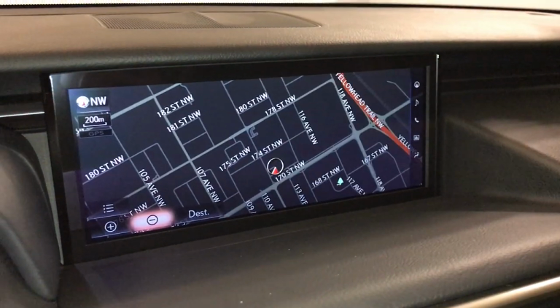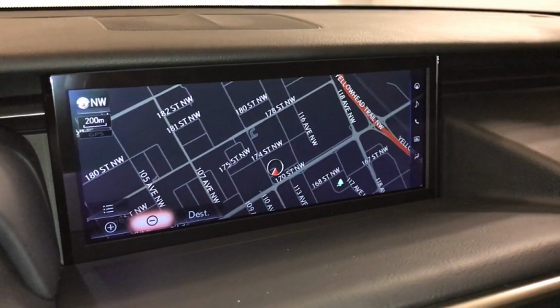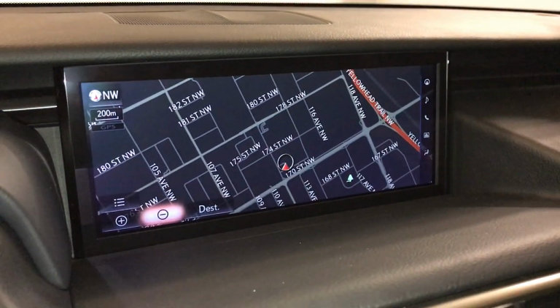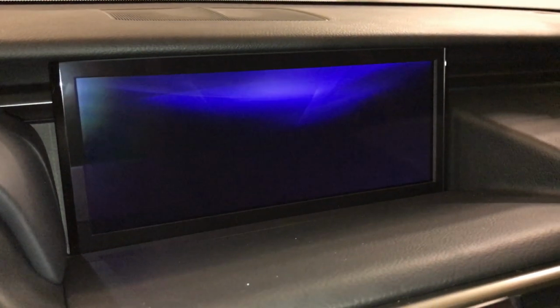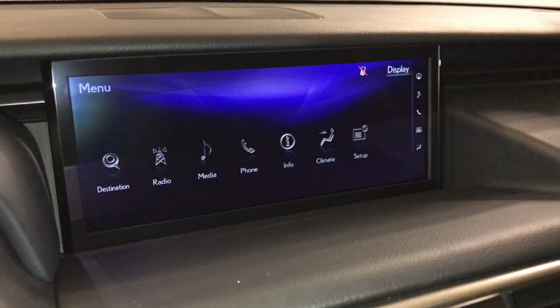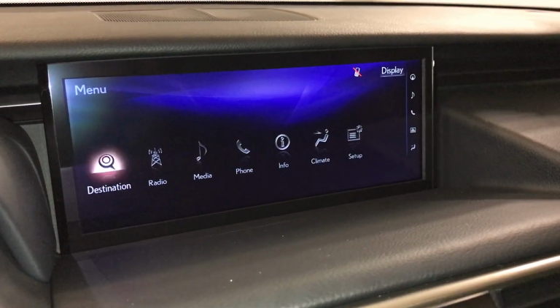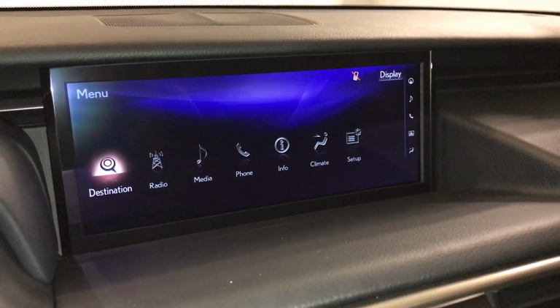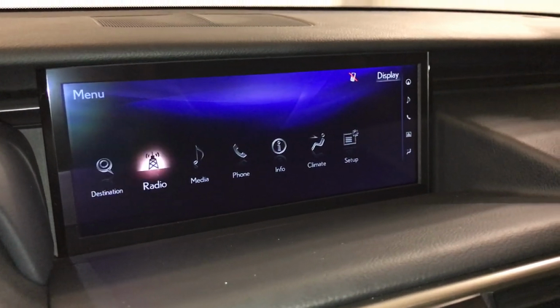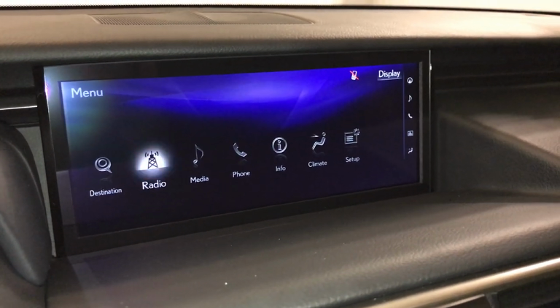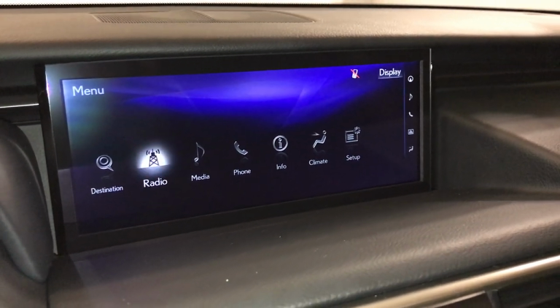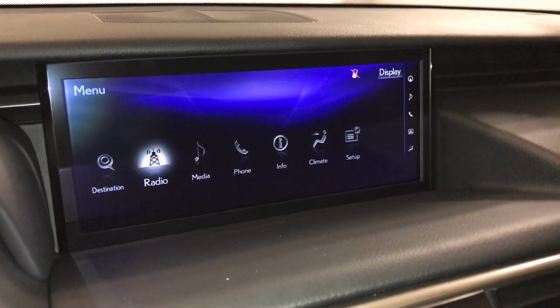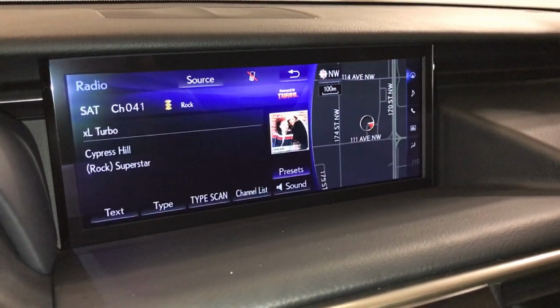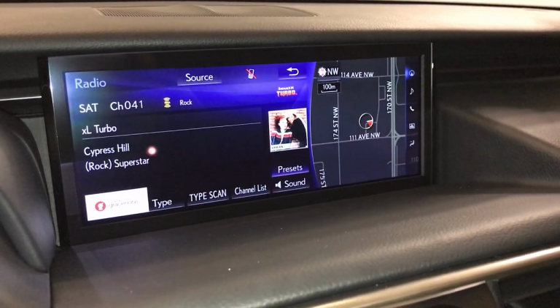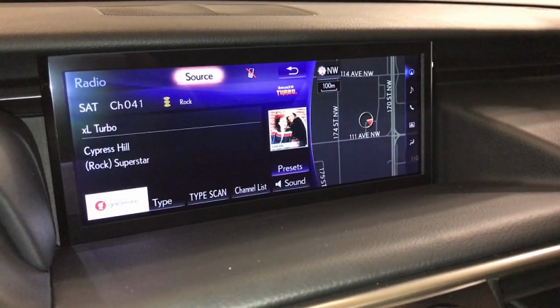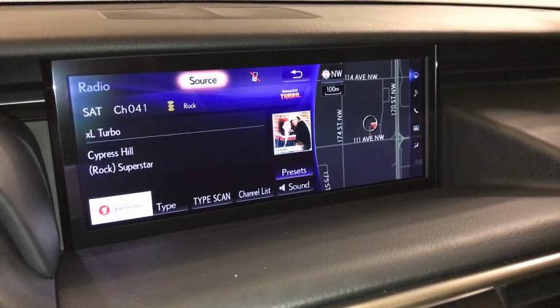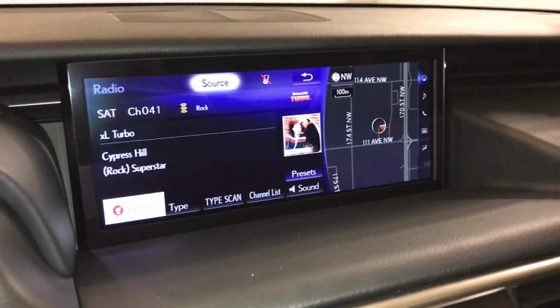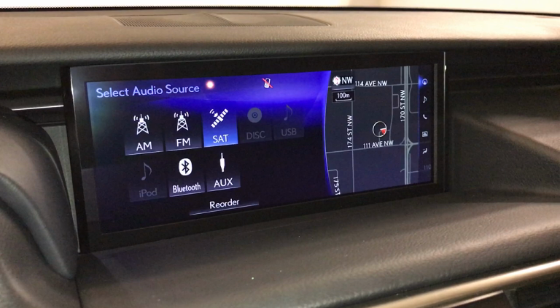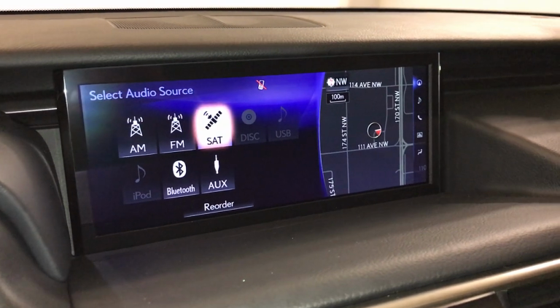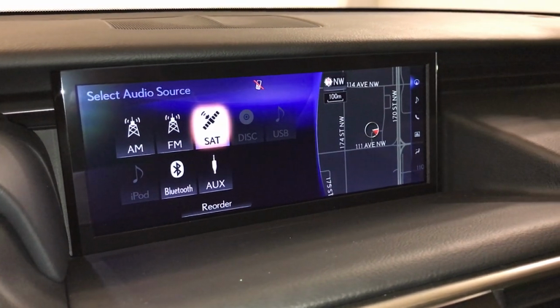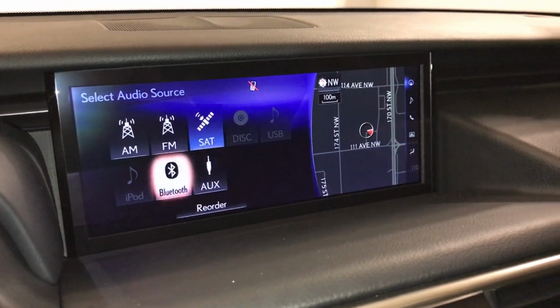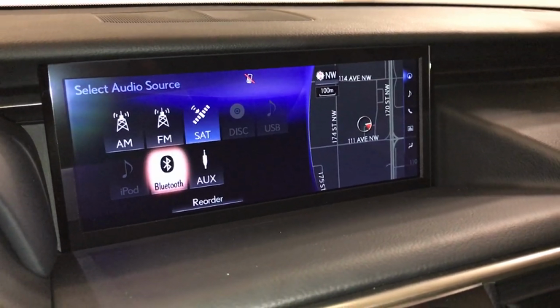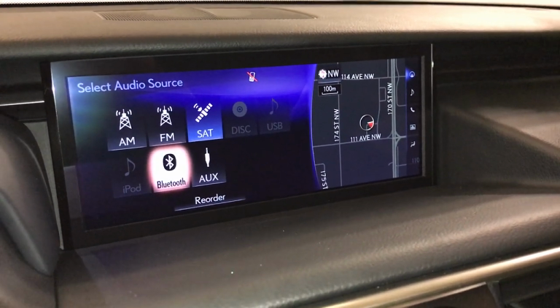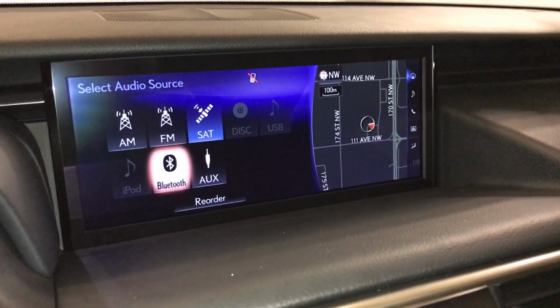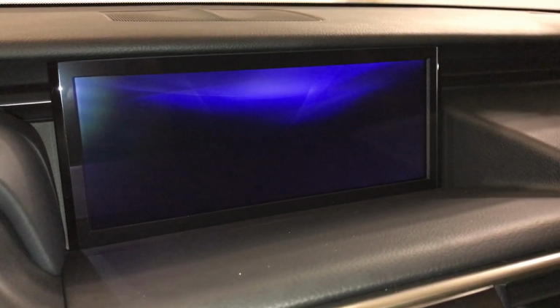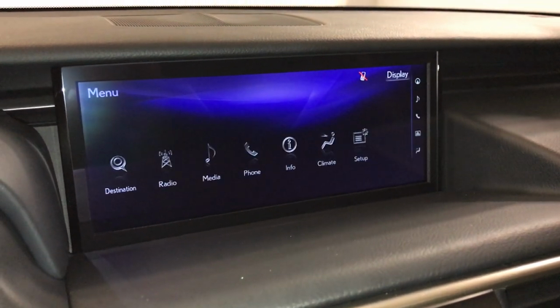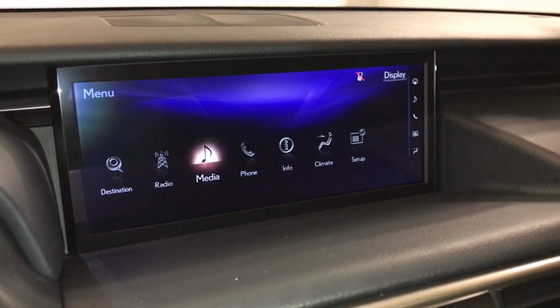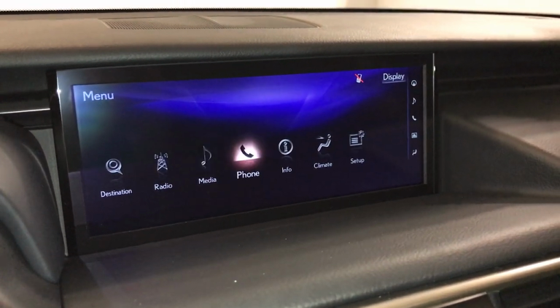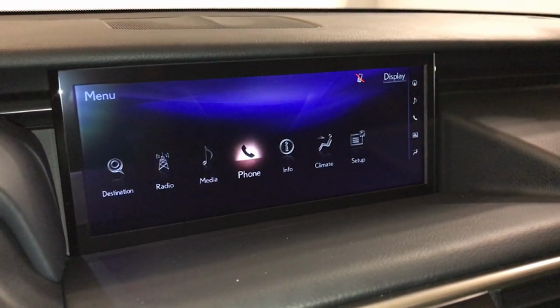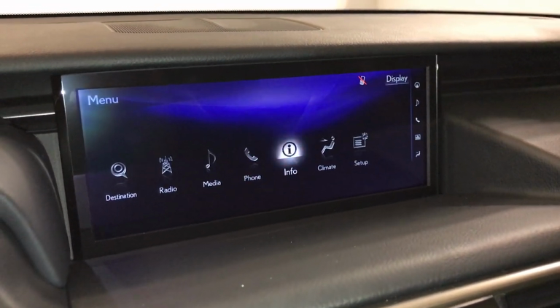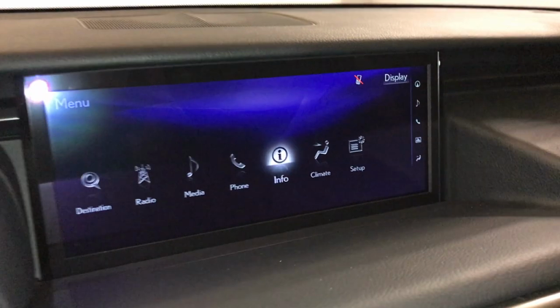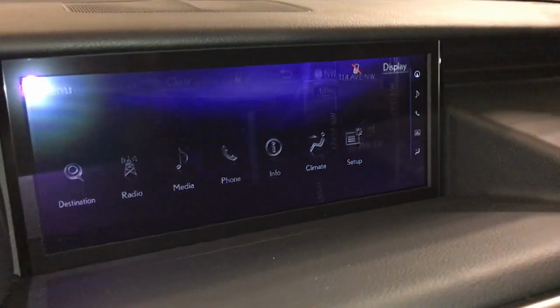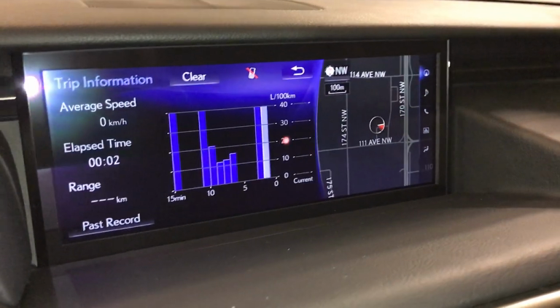10-speaker Lexus premium audio system with AM, FM, HD radio, satellite, CD, DVD, USB, auxiliary, and Bluetooth. You can also check out trip information on the display.